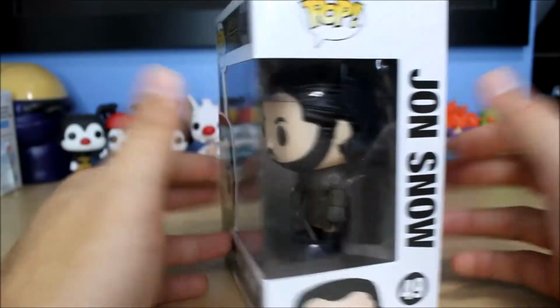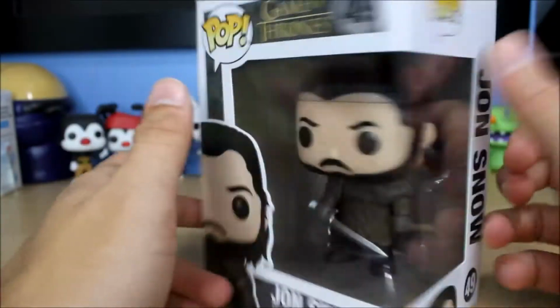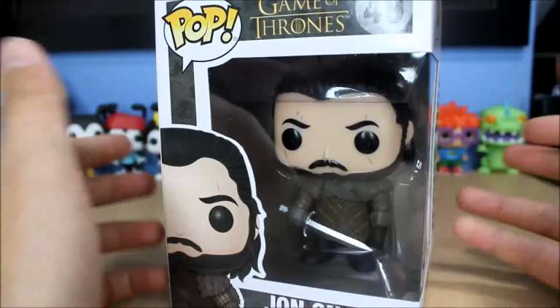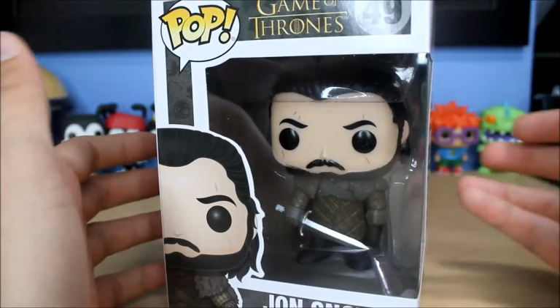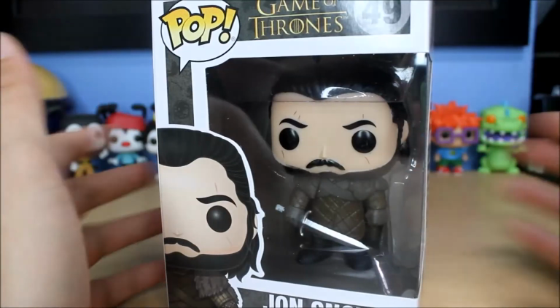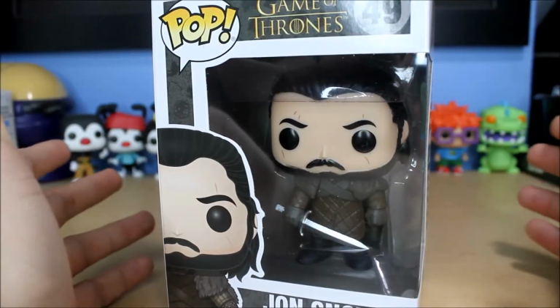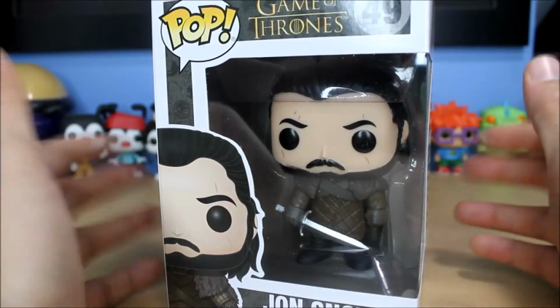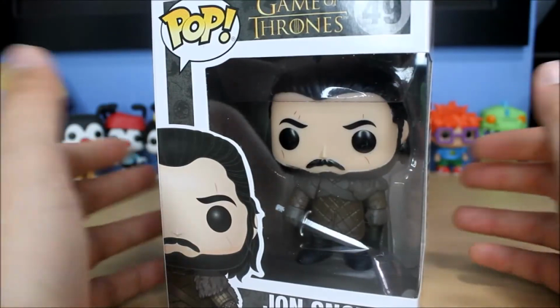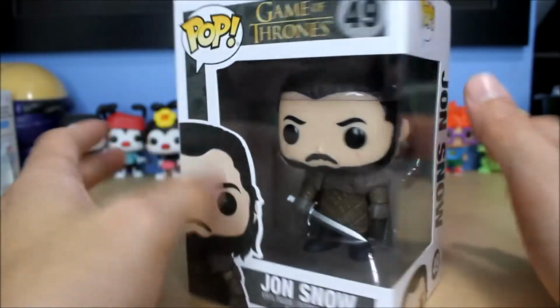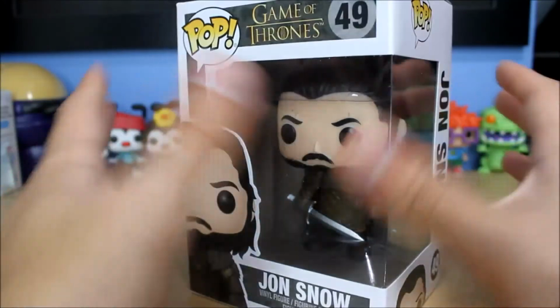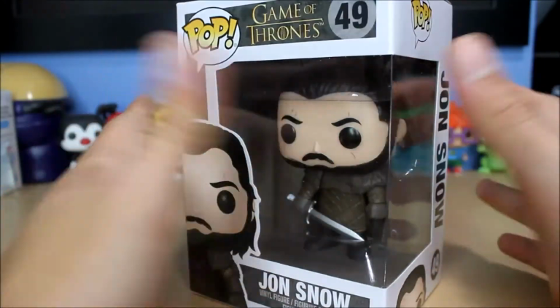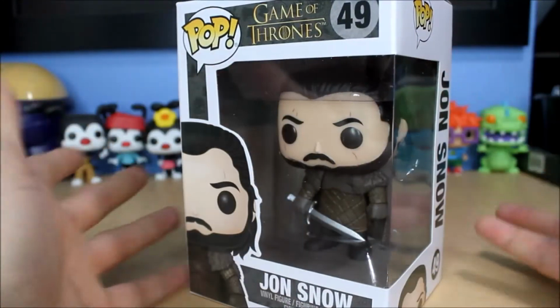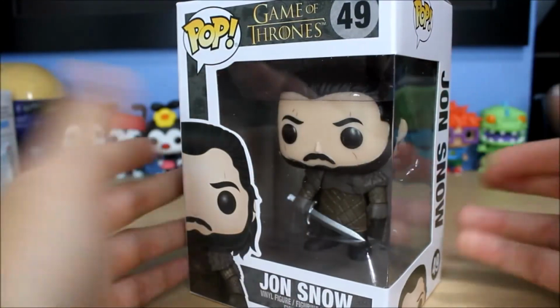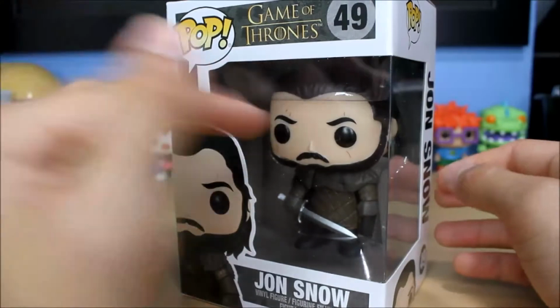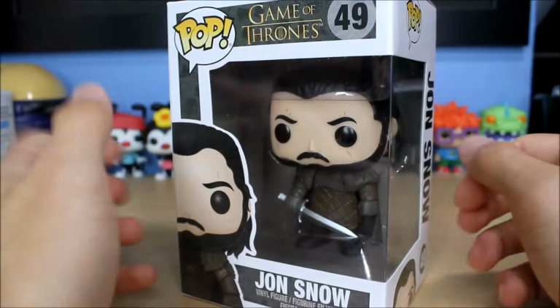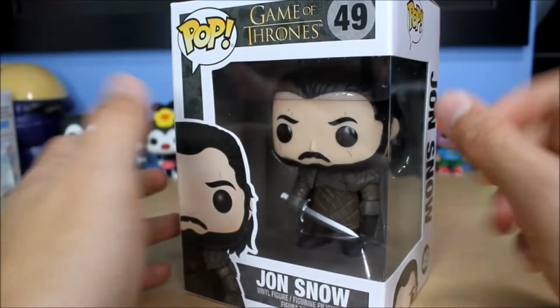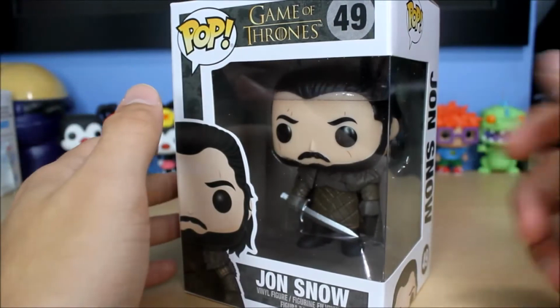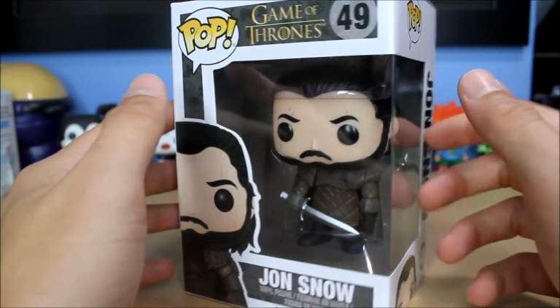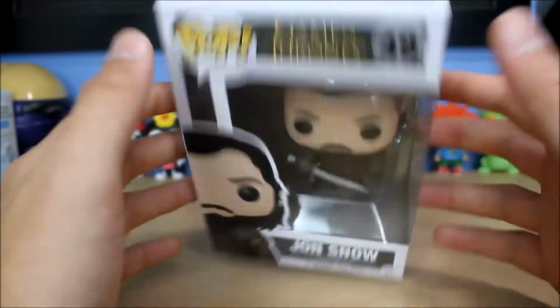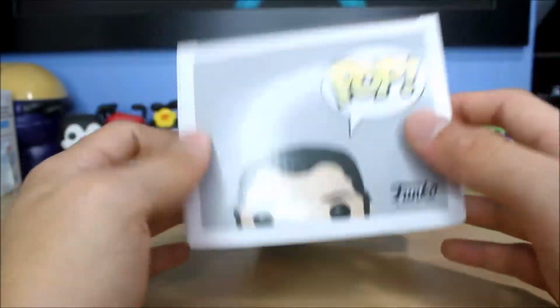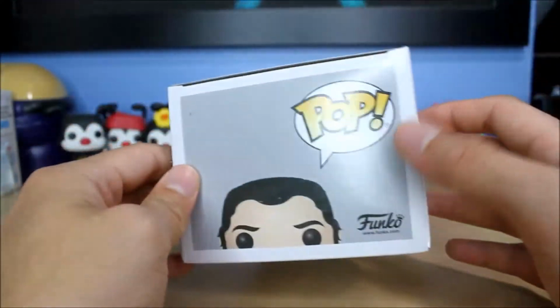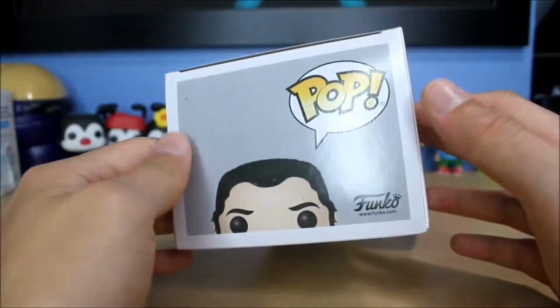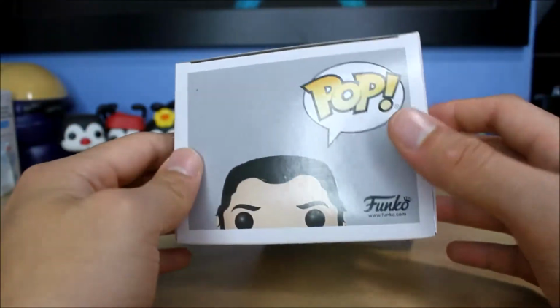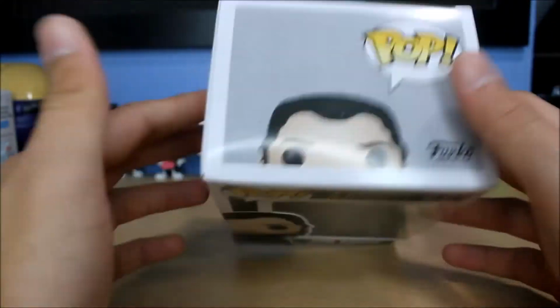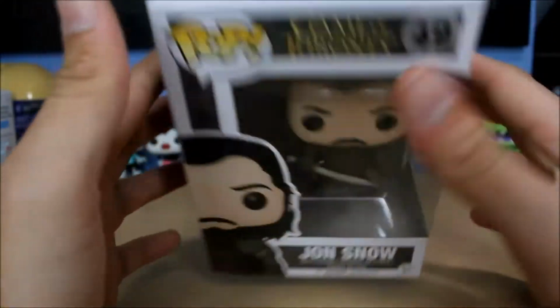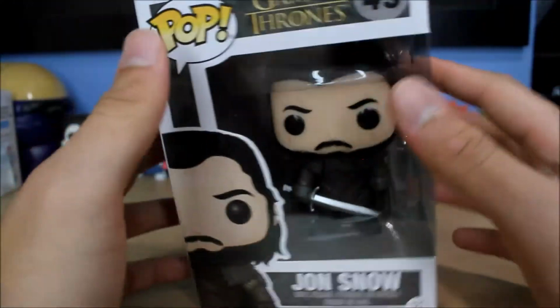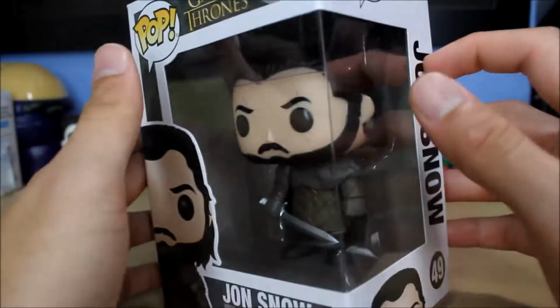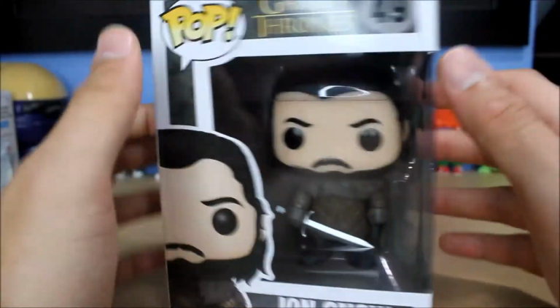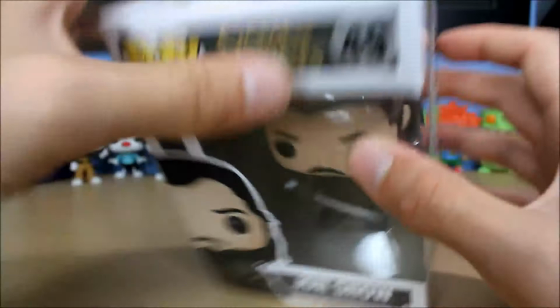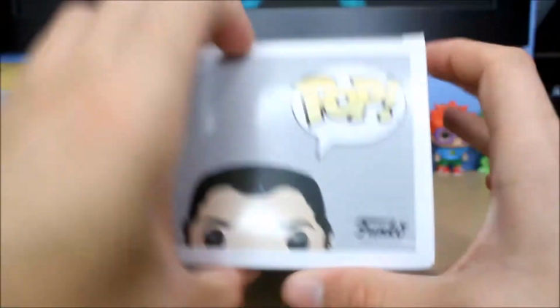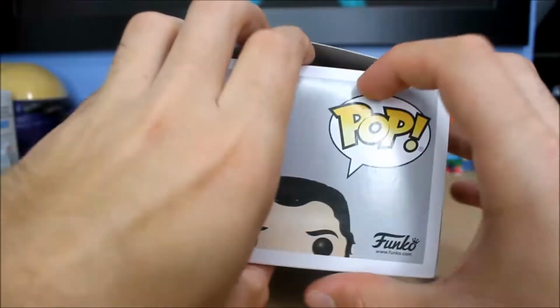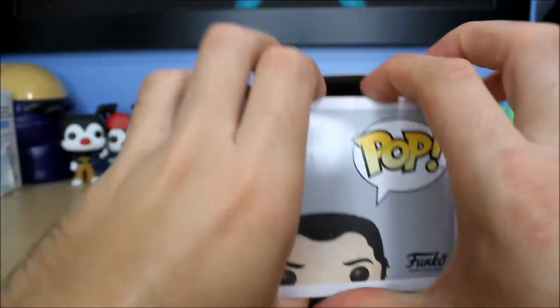There are several other versions of Jon Snow, of course, but those aren't the more recent one like this. This is the one I would prefer over them. Anyway, that's why I bought it — let's open it up and take a look at him.